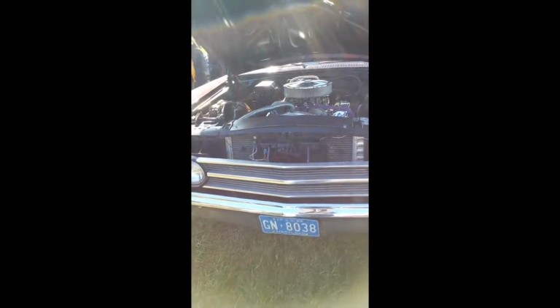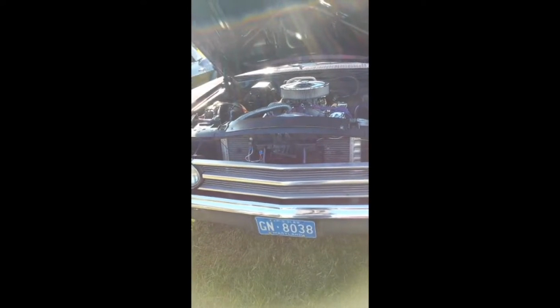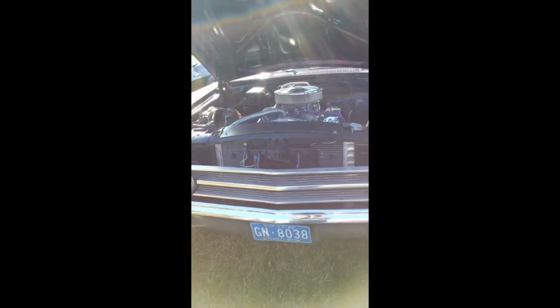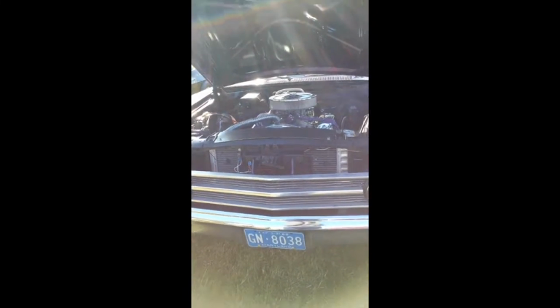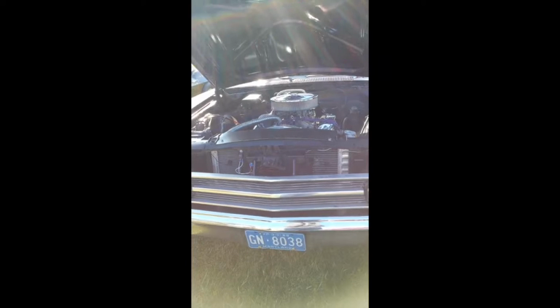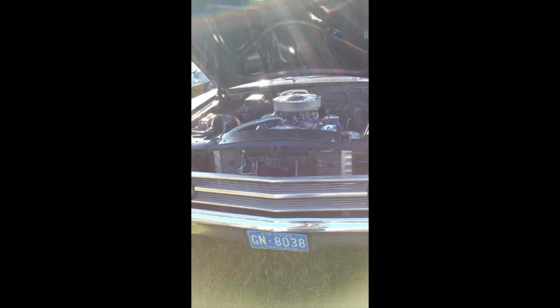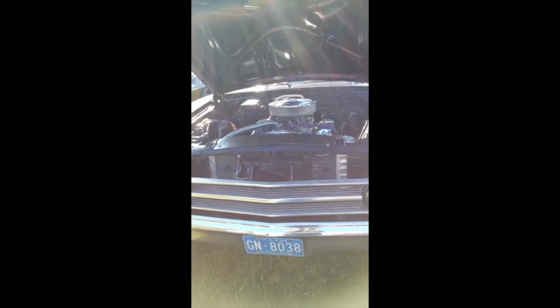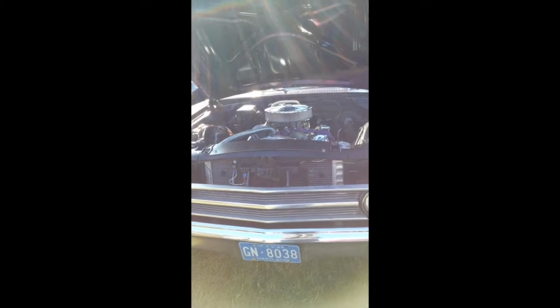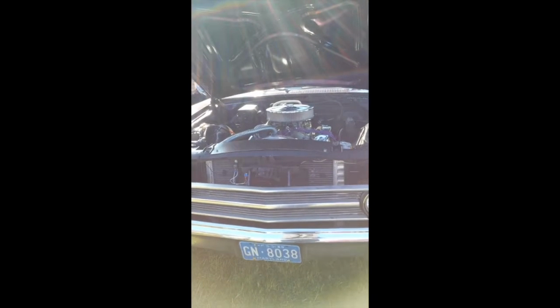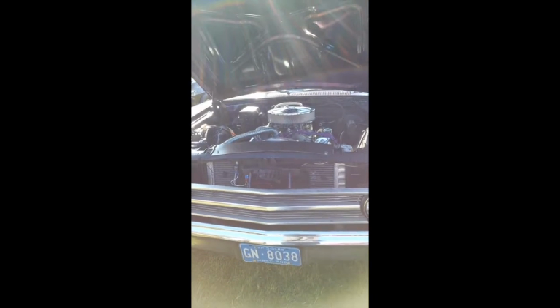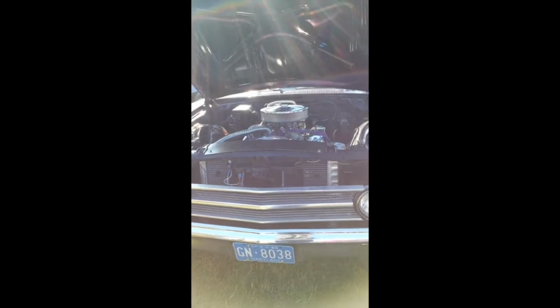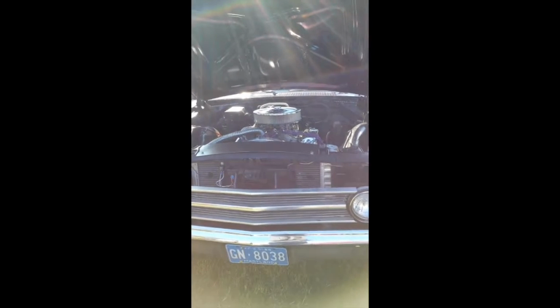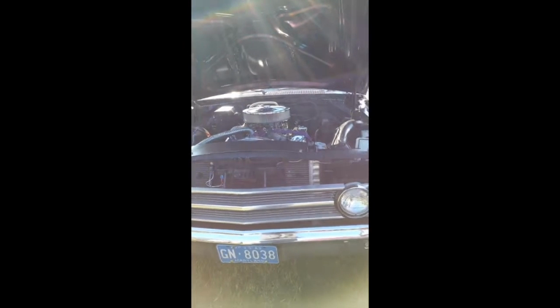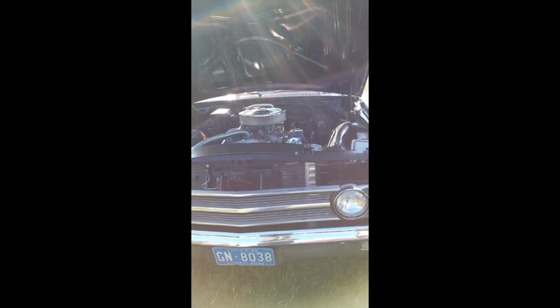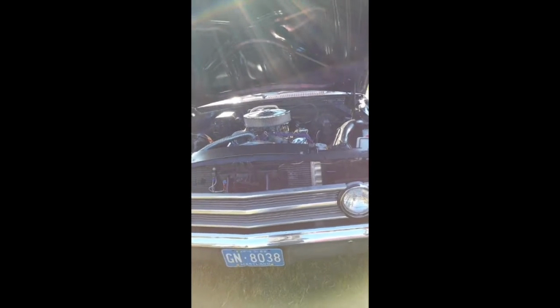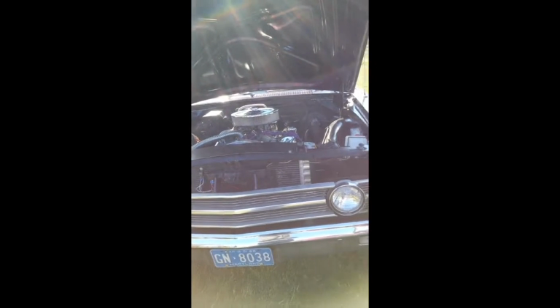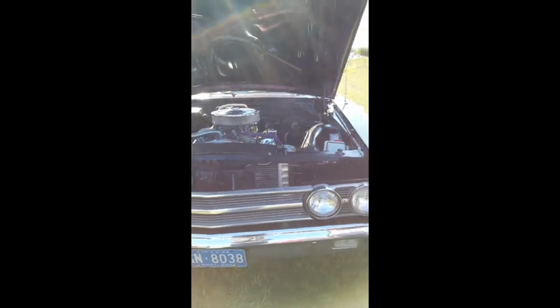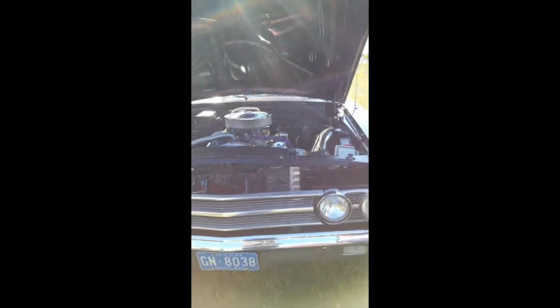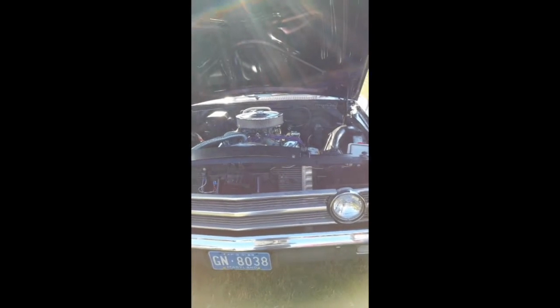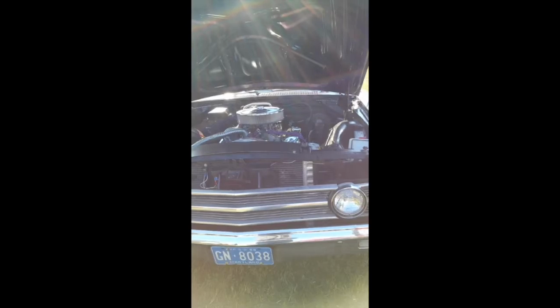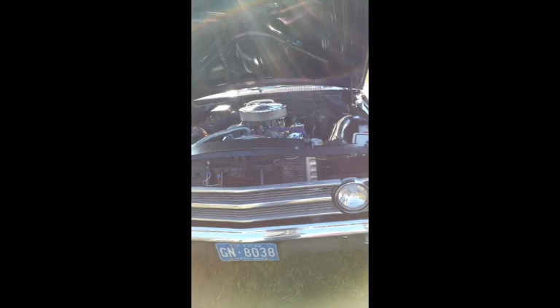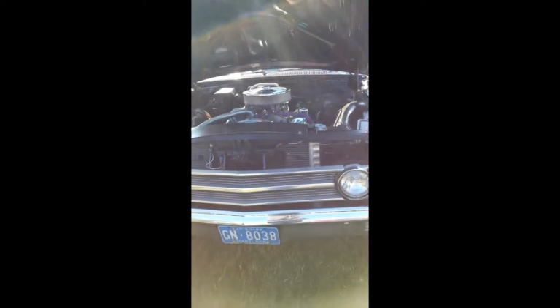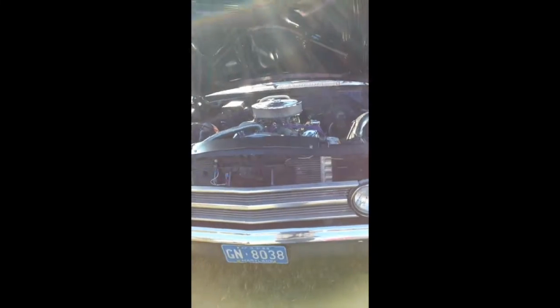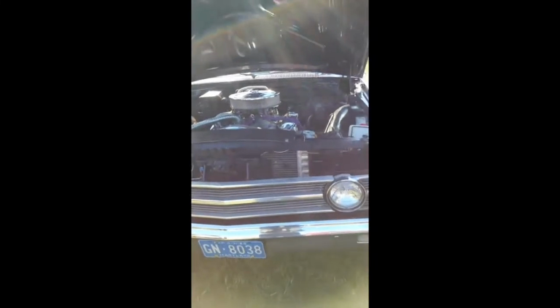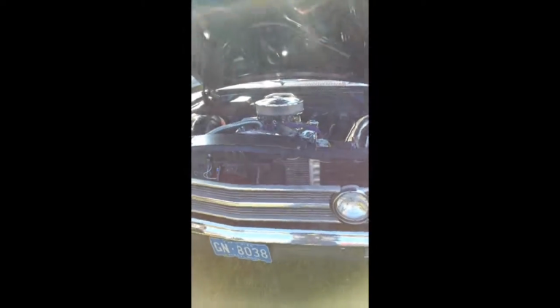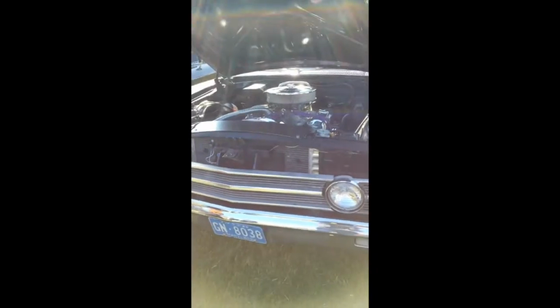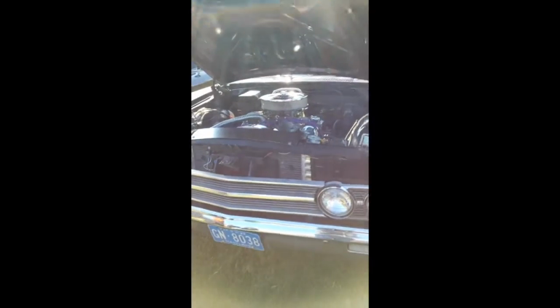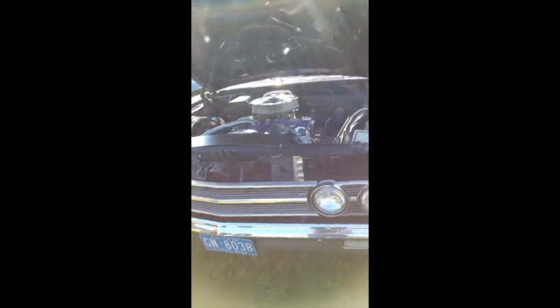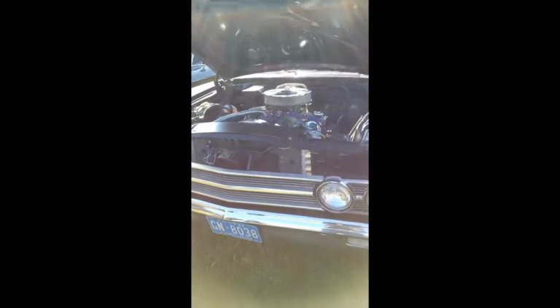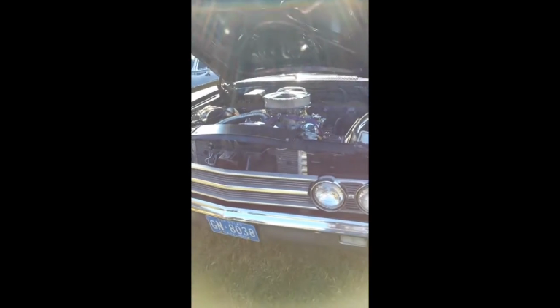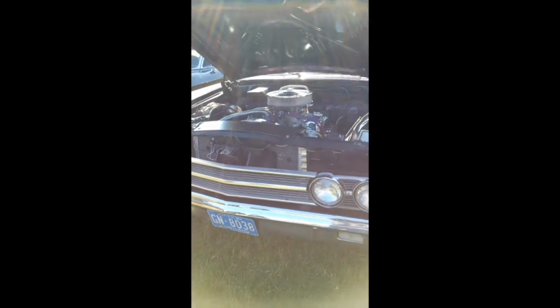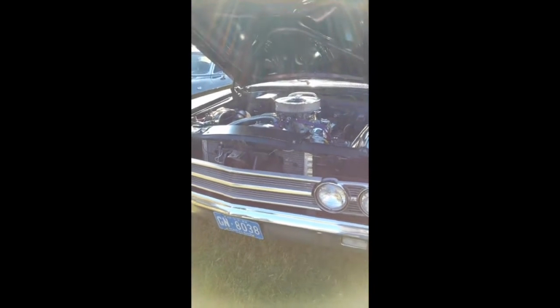The interior, I've had it all redone. The back seat has been done and the front seat has been done, so it's mostly all original.